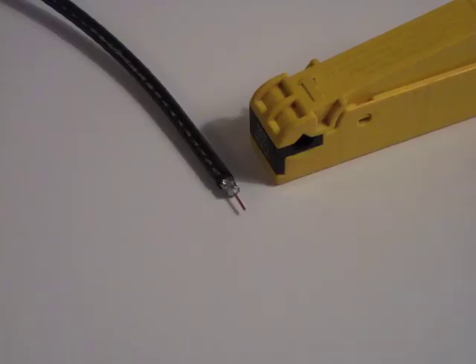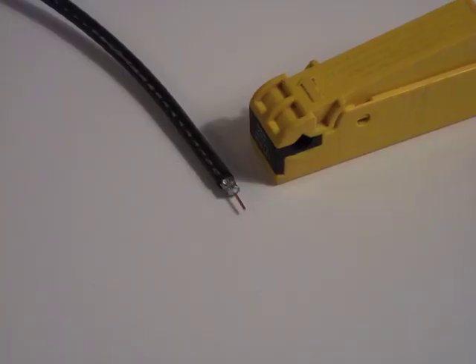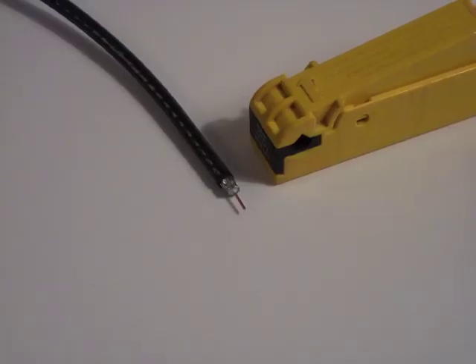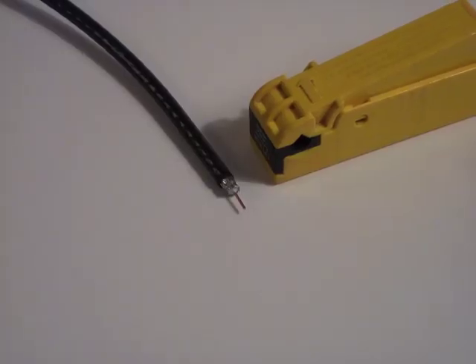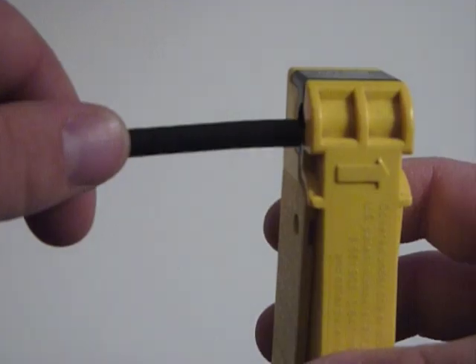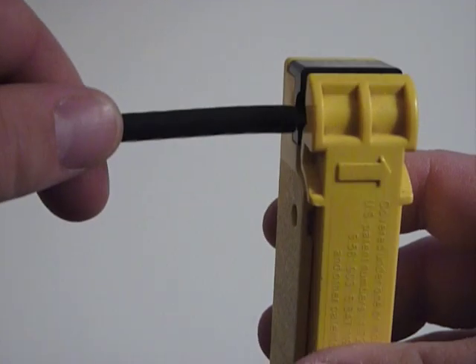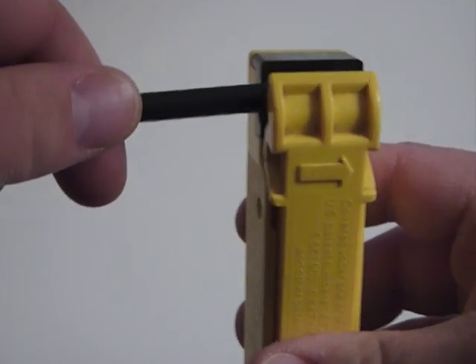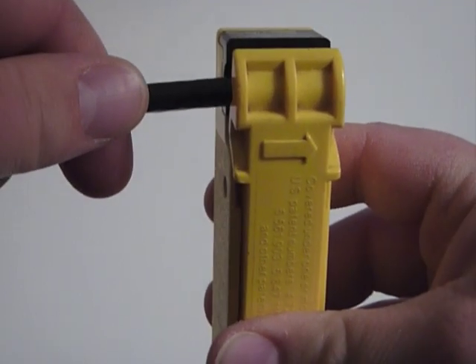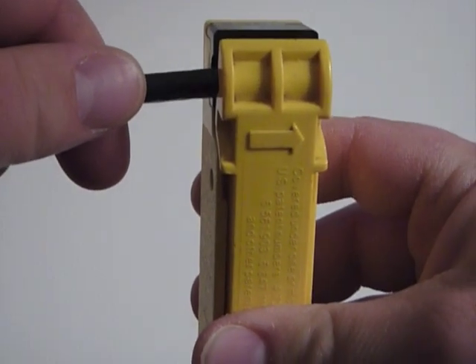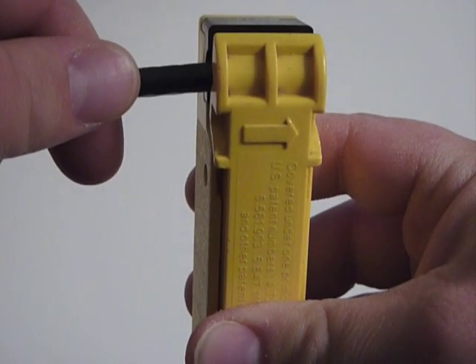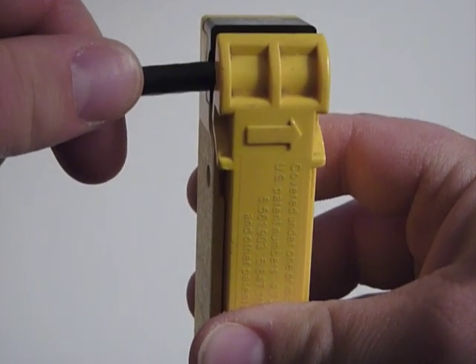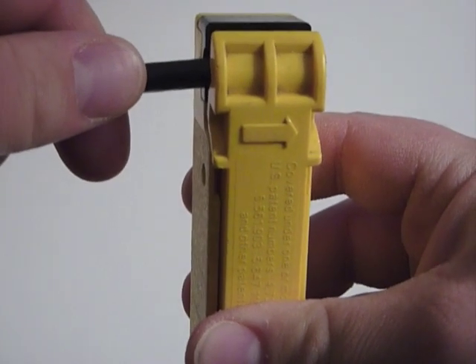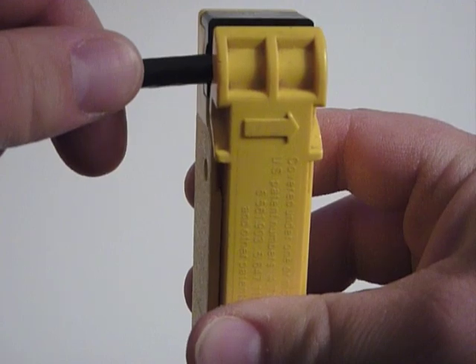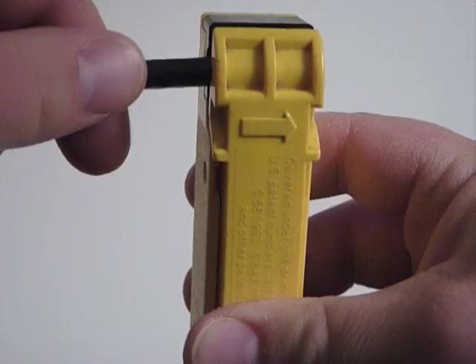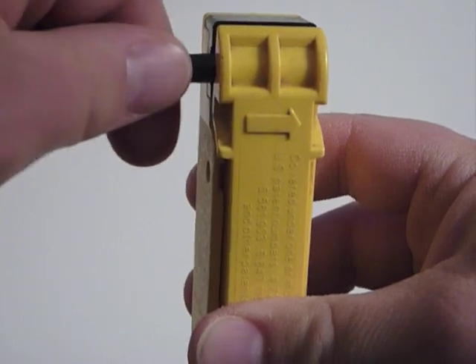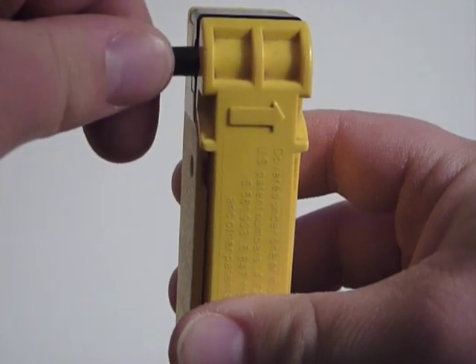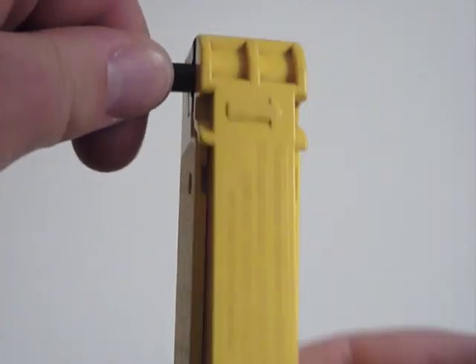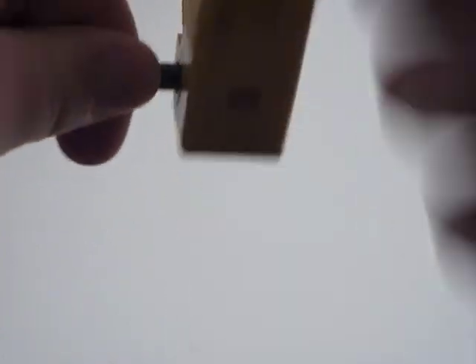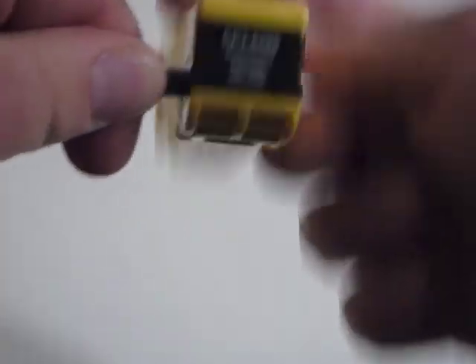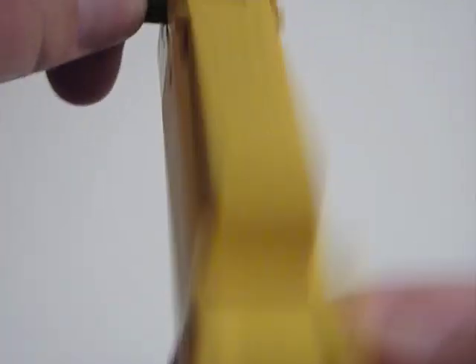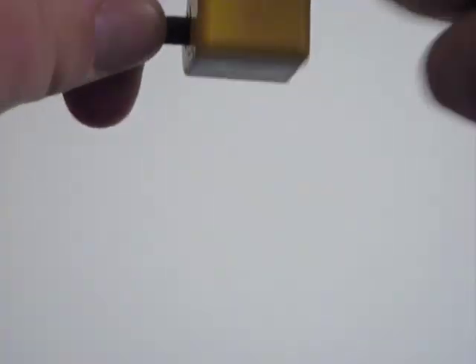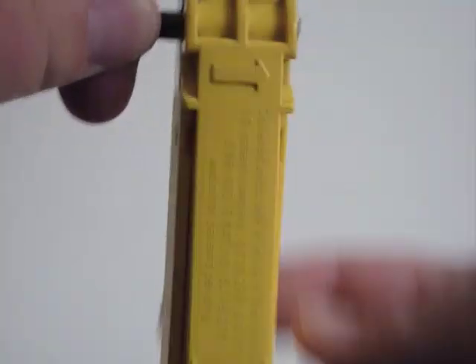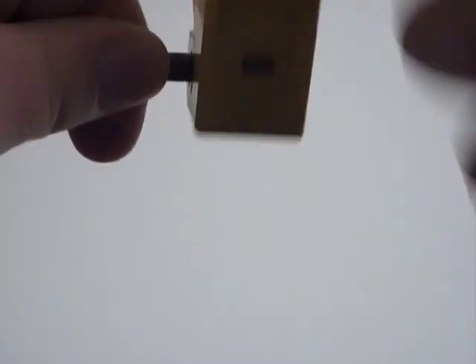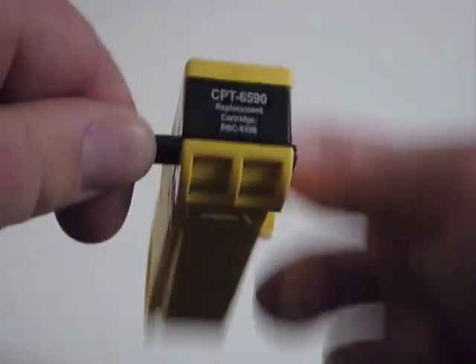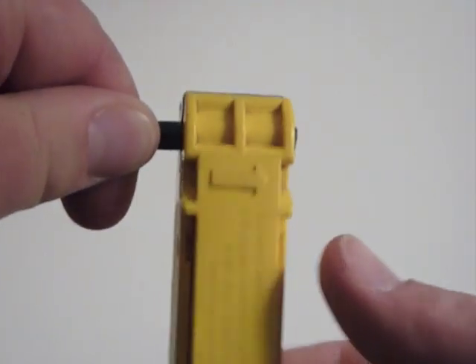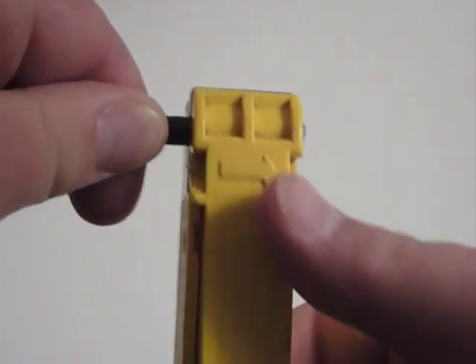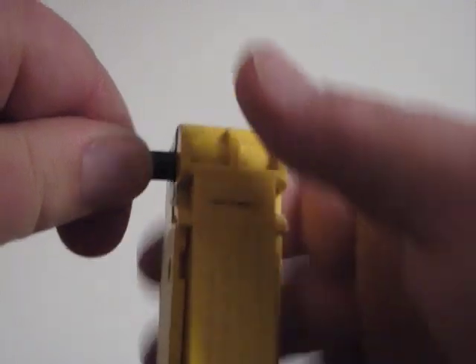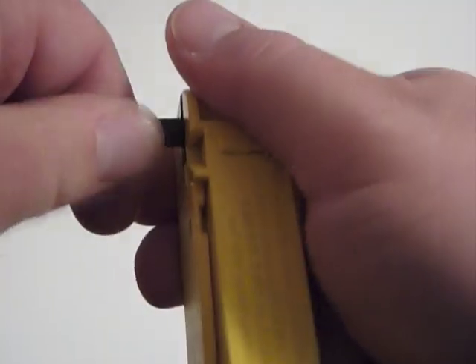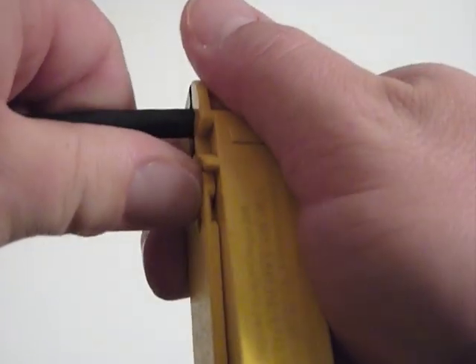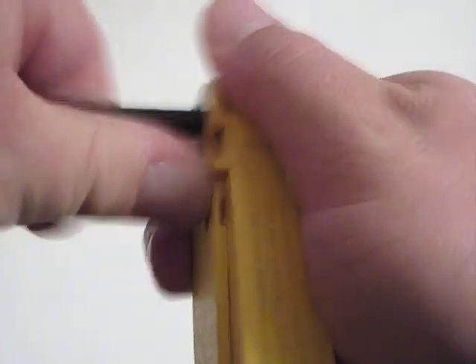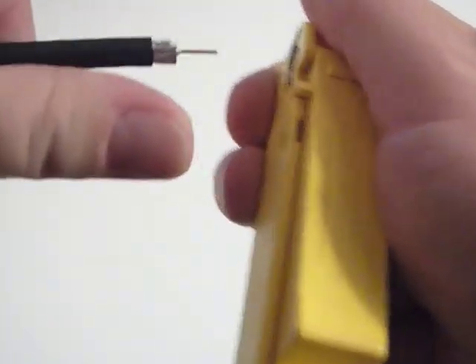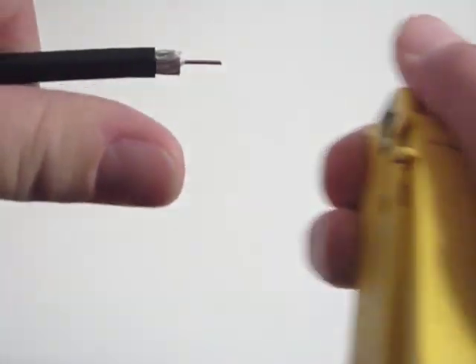First you'll need to prep the cable. Insert the cable into the prep tool and spin three times. This removes part of the outer shield and exposes the copper center conductor.